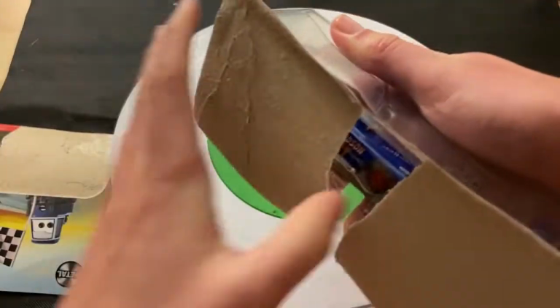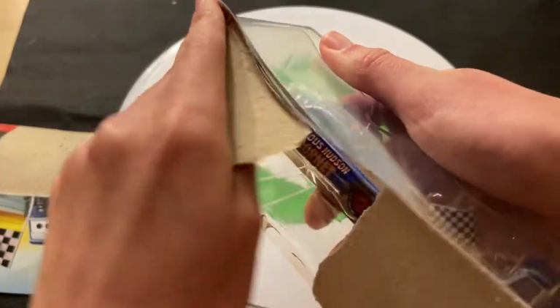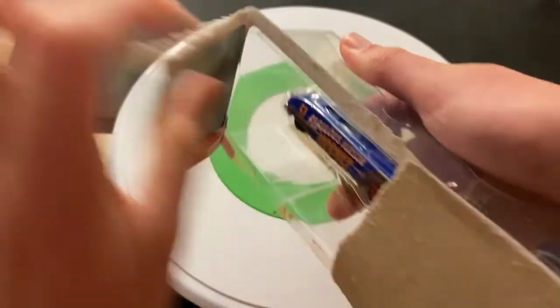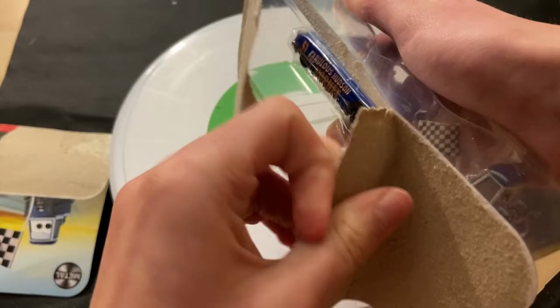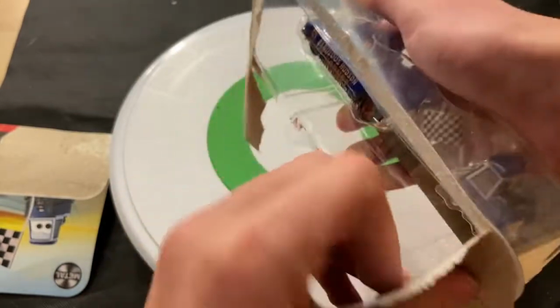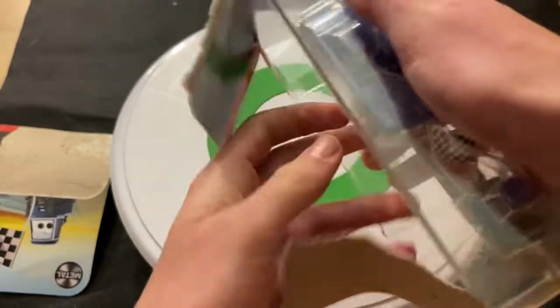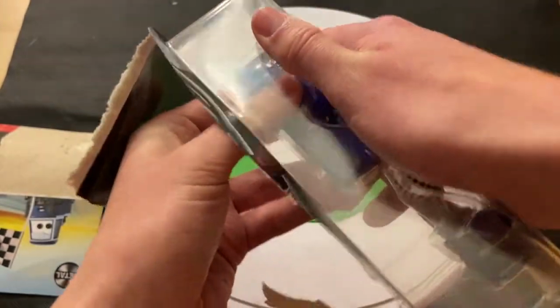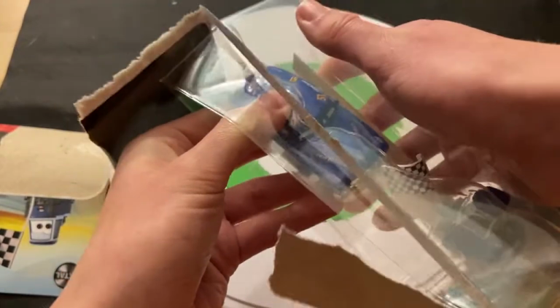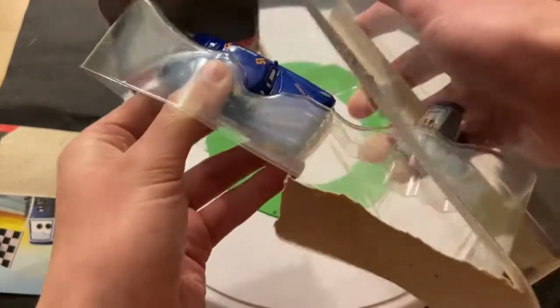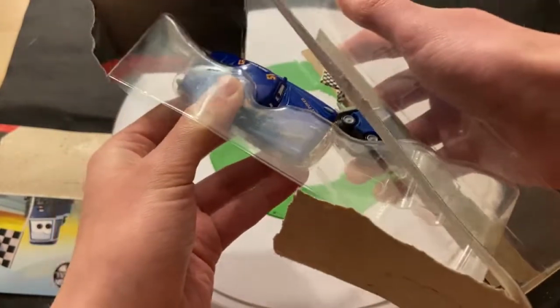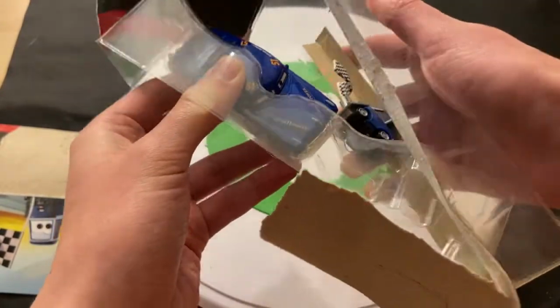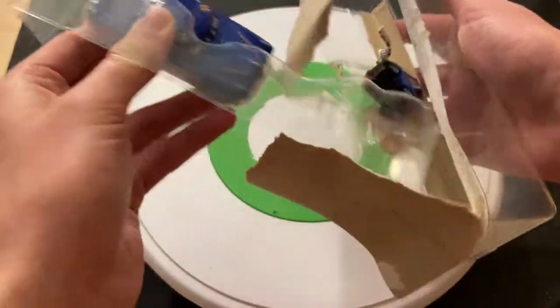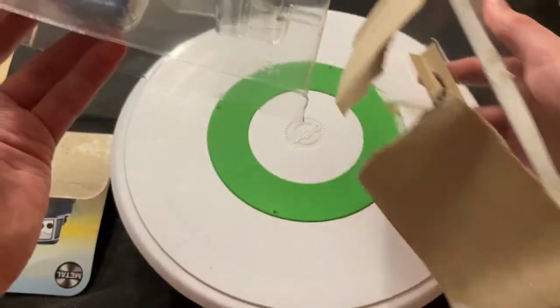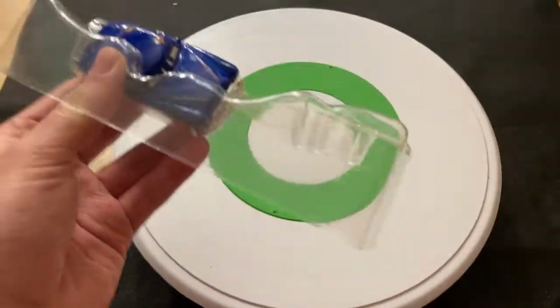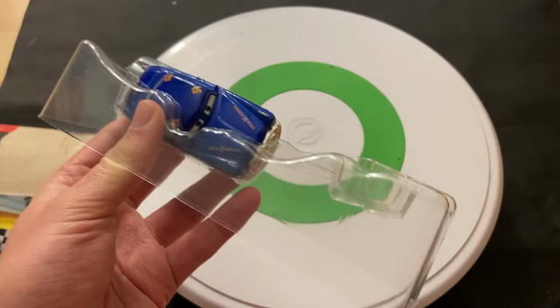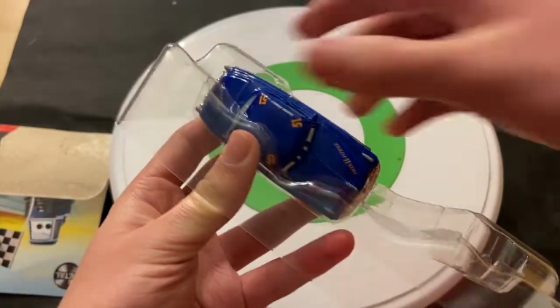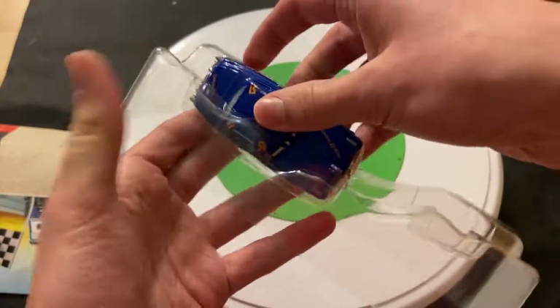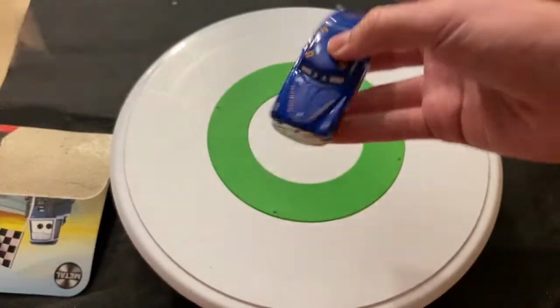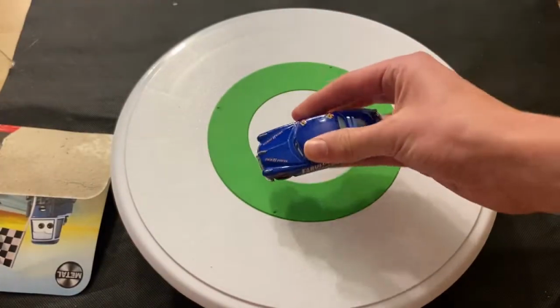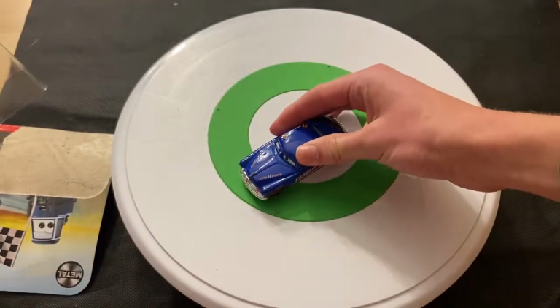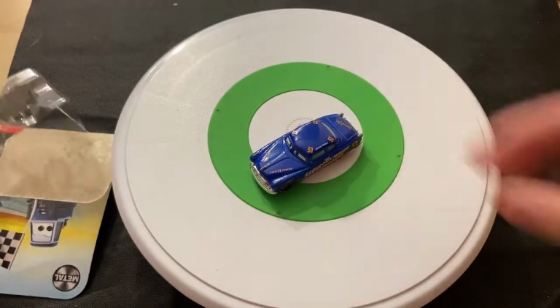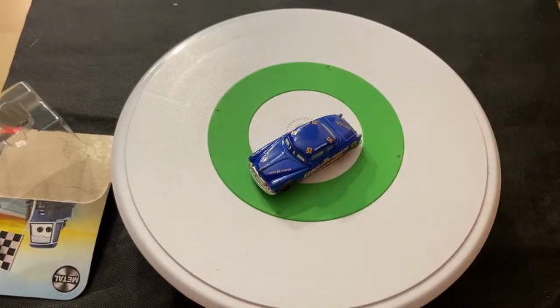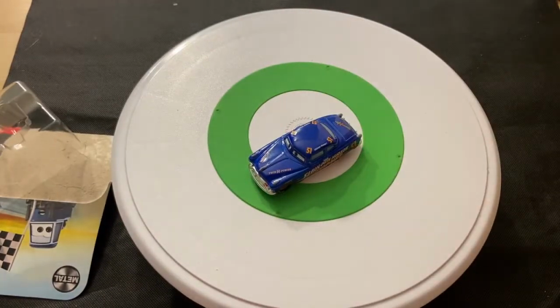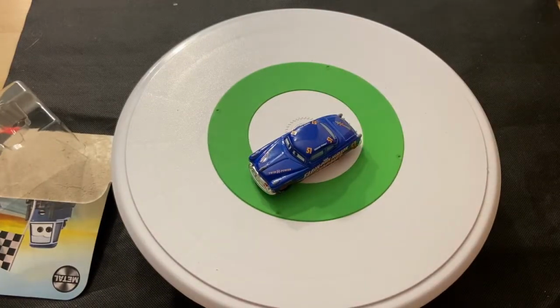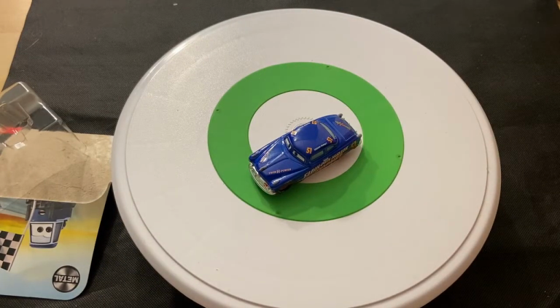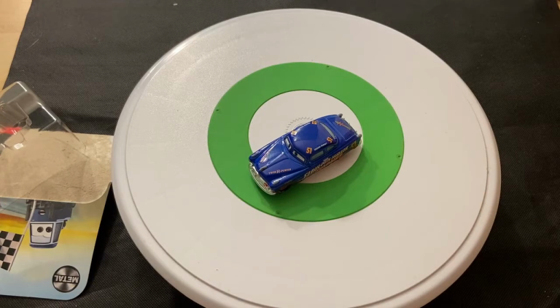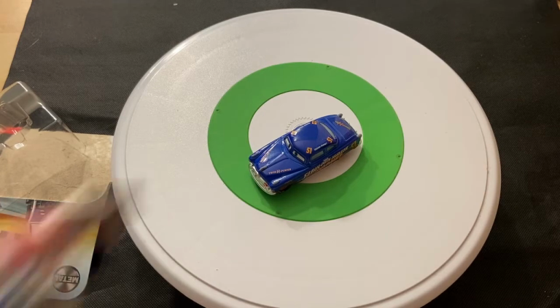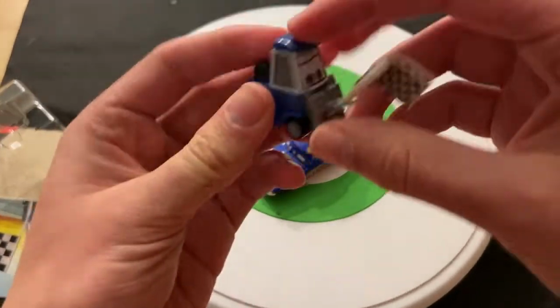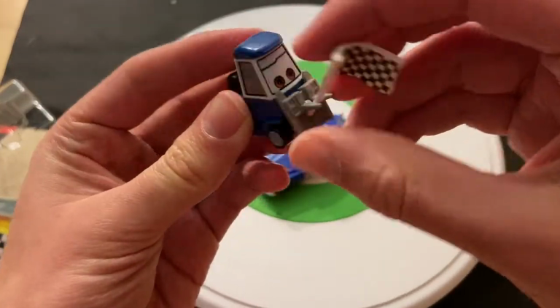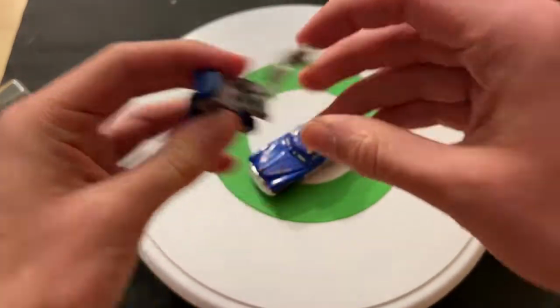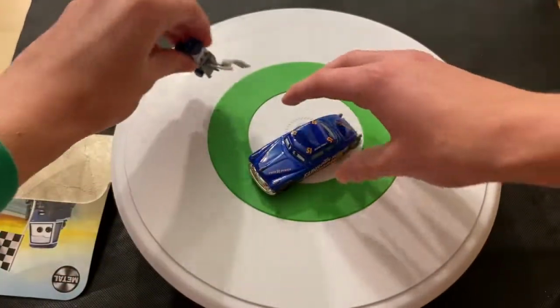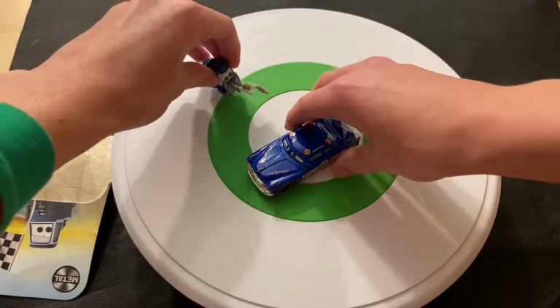We'll go over Doc here quickly, and then we'll take a look at the new release Double Clutch Daily. Here is Doc, and here is Double Clutch Daily — we'll take a look at him momentarily.